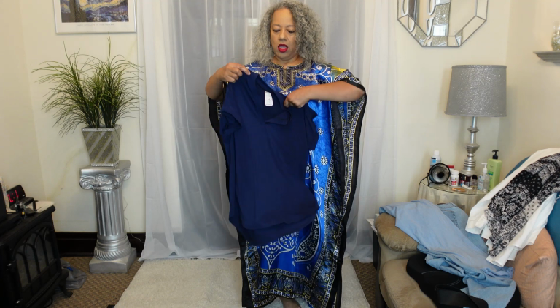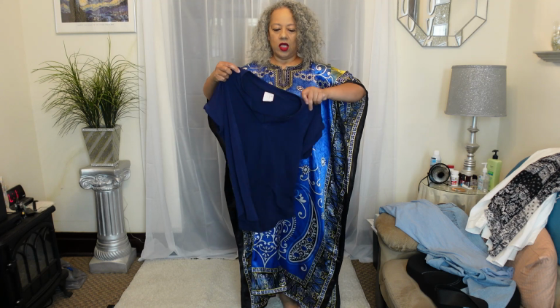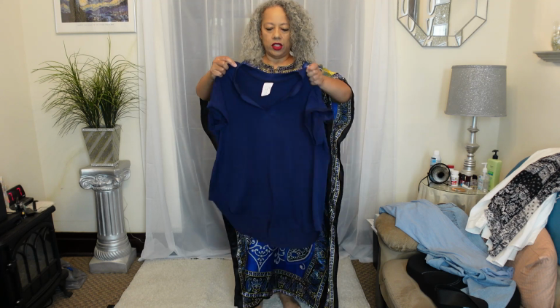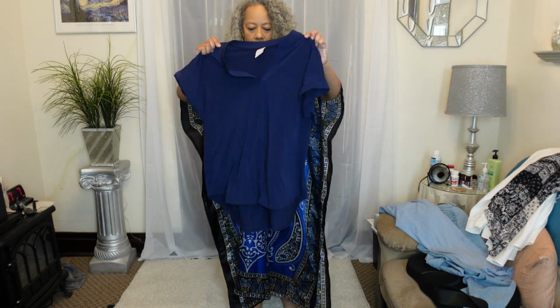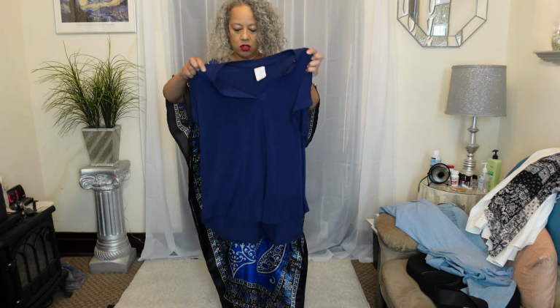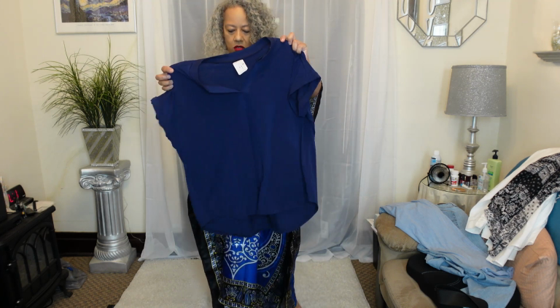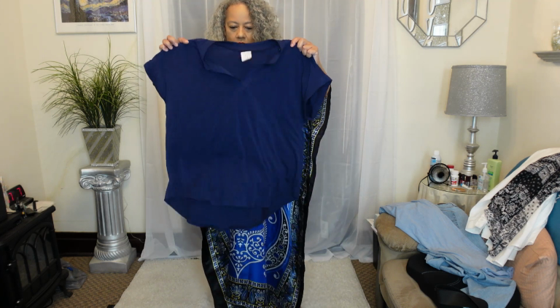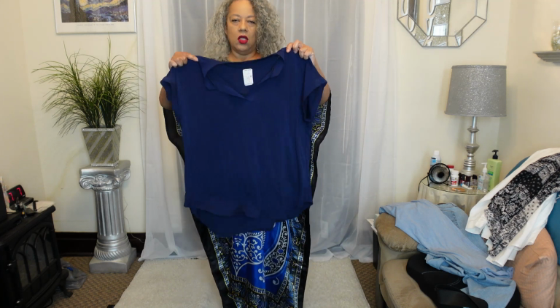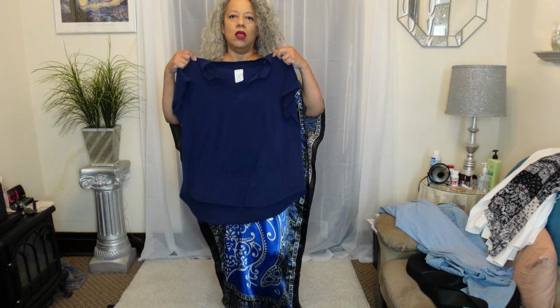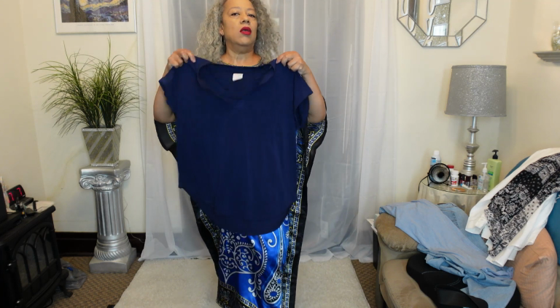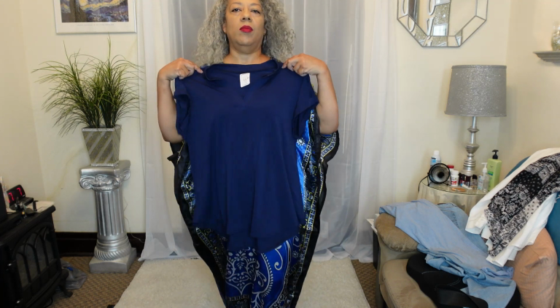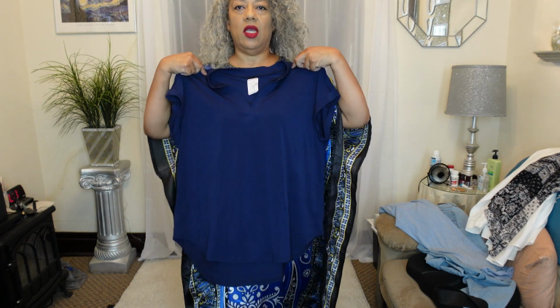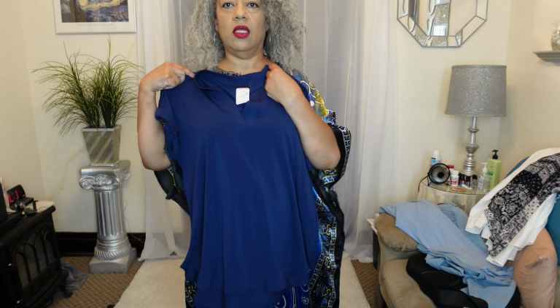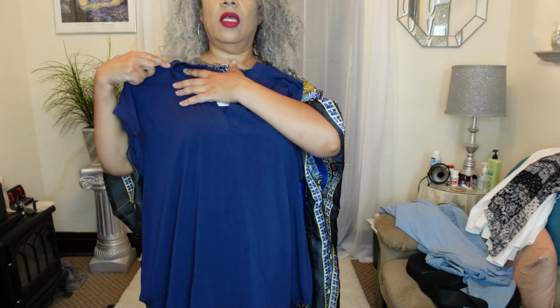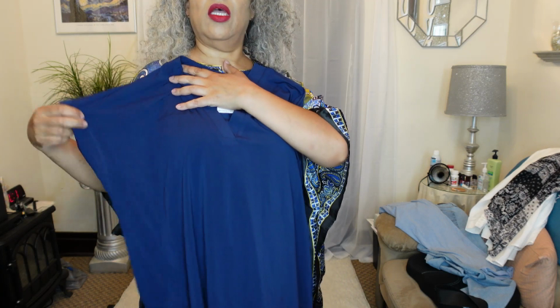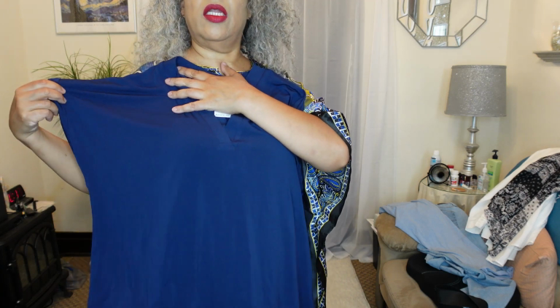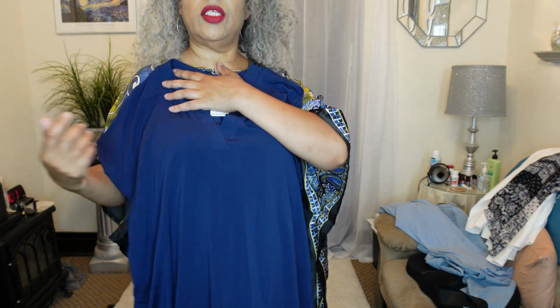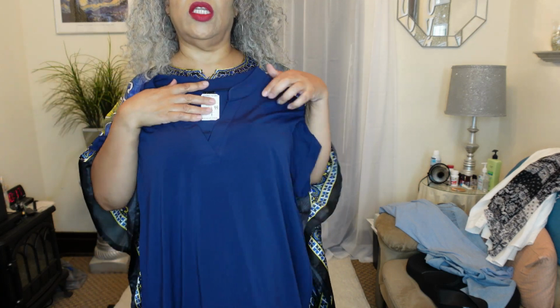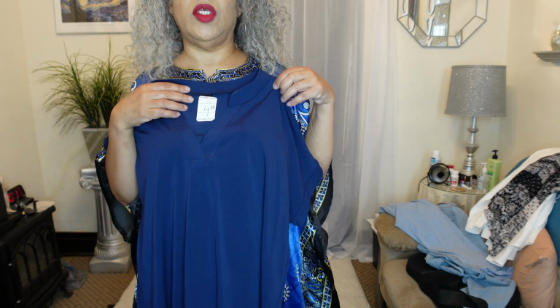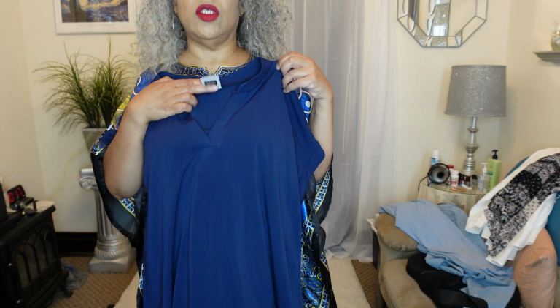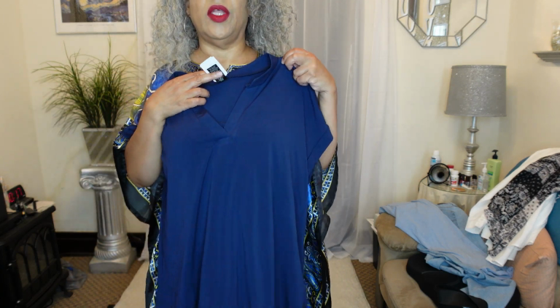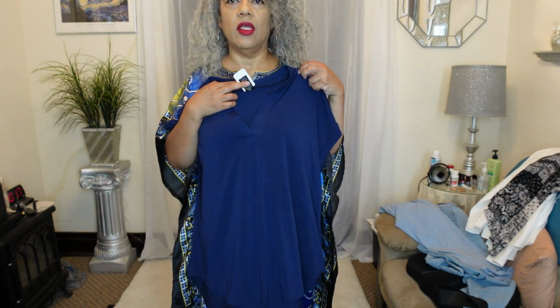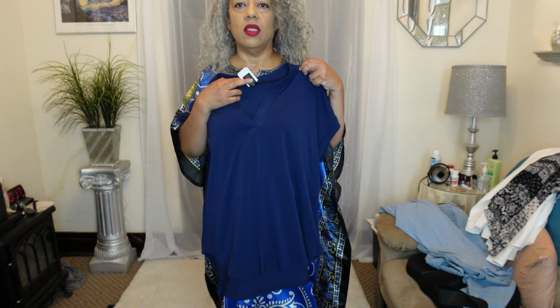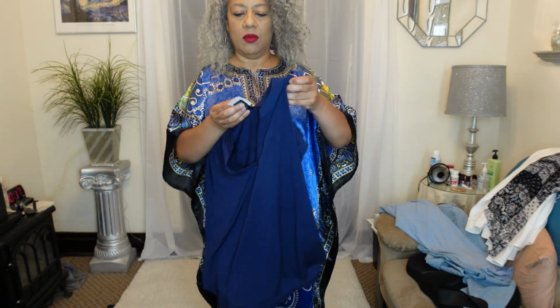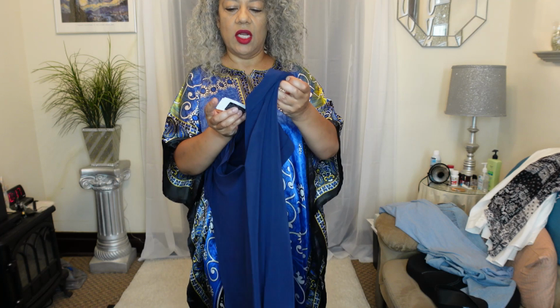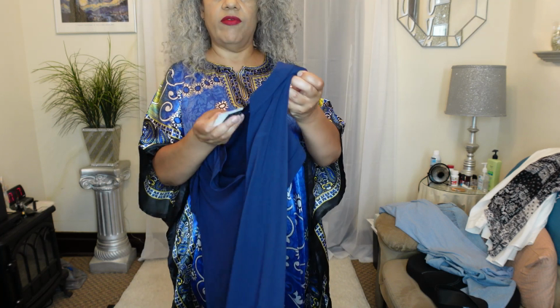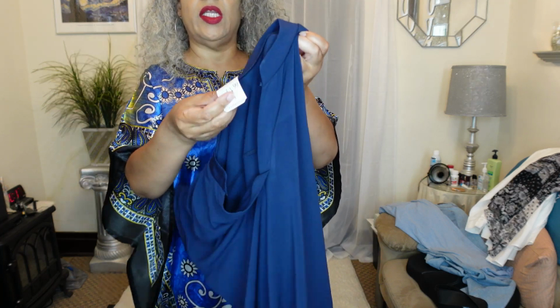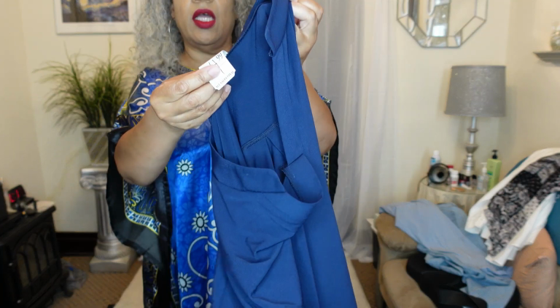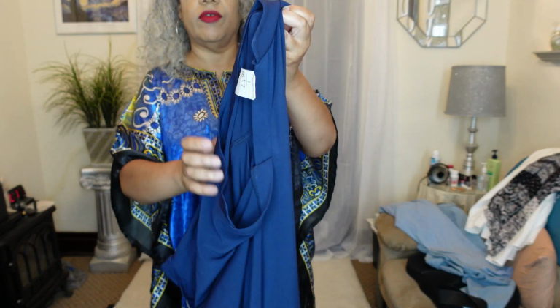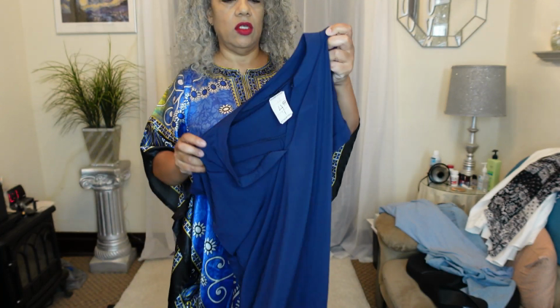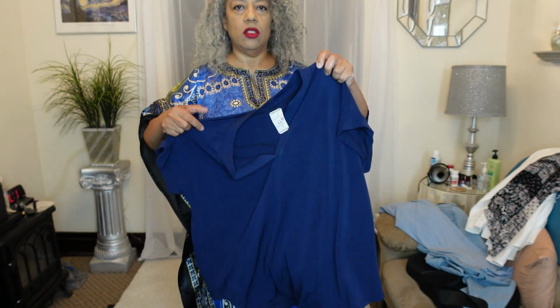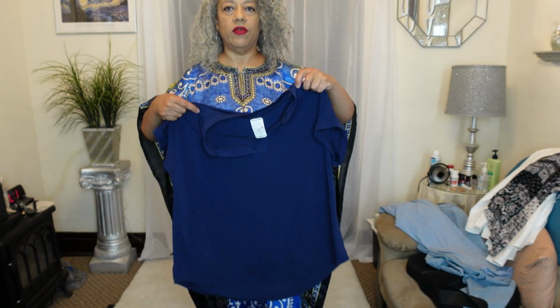I've also got a nice short-sleeve blue top to go with something that I have. It was $4.99 and I got it for $2.50.